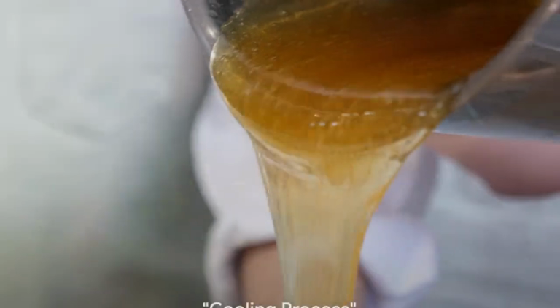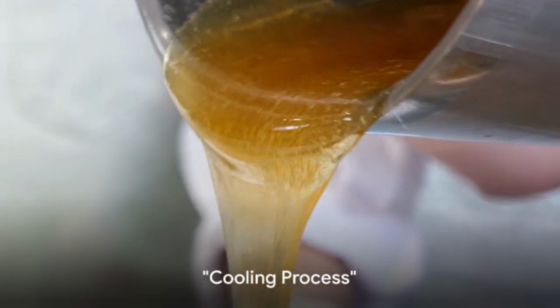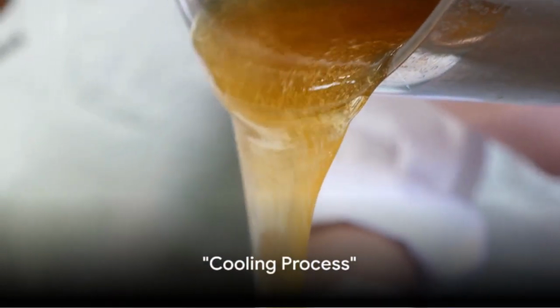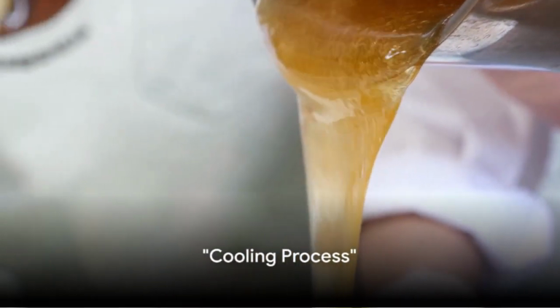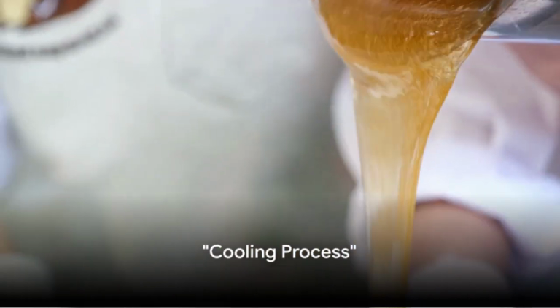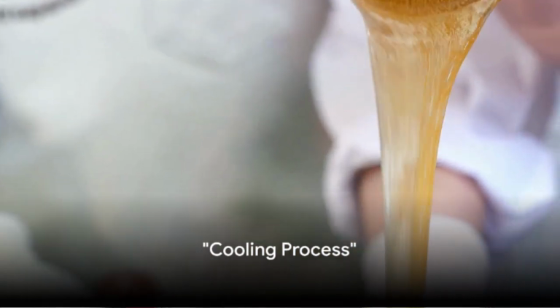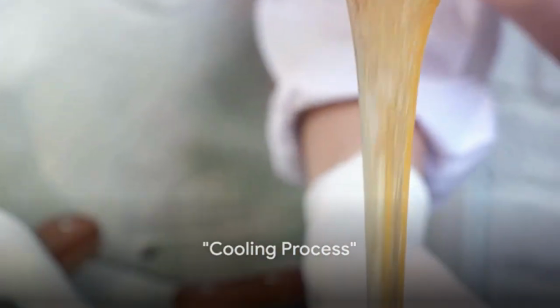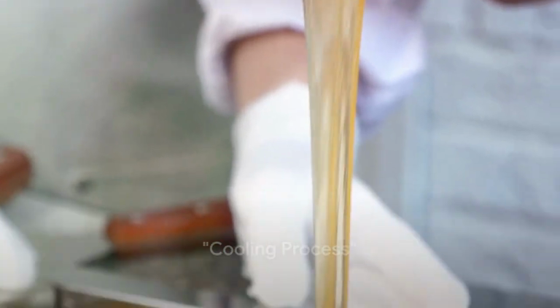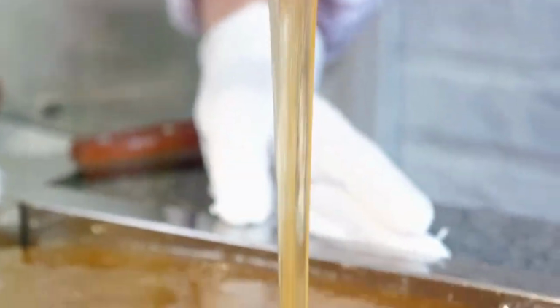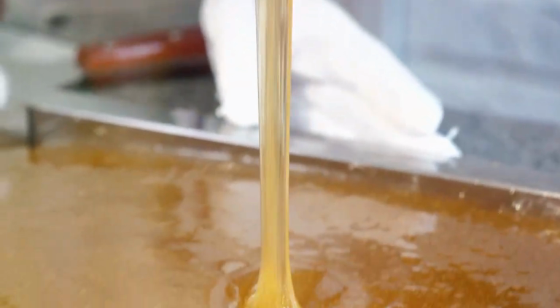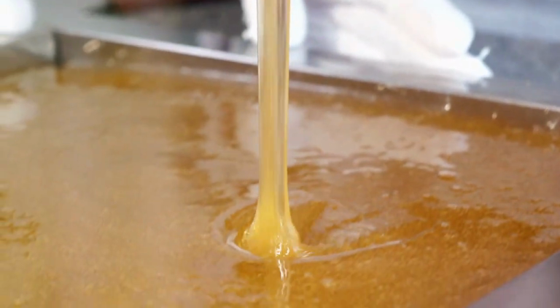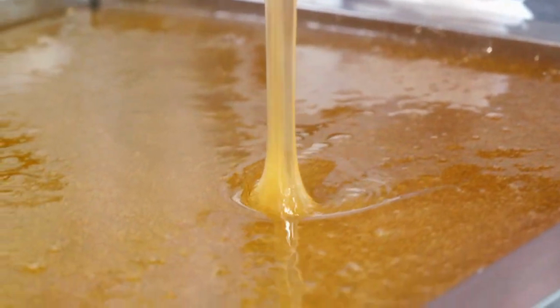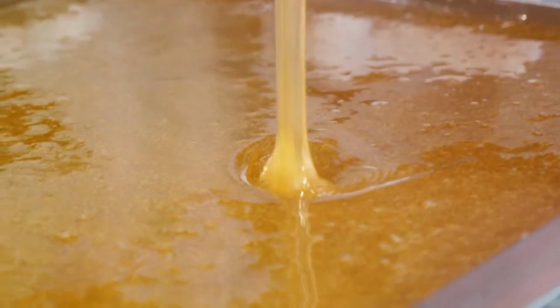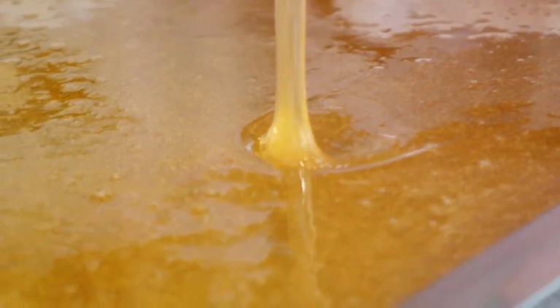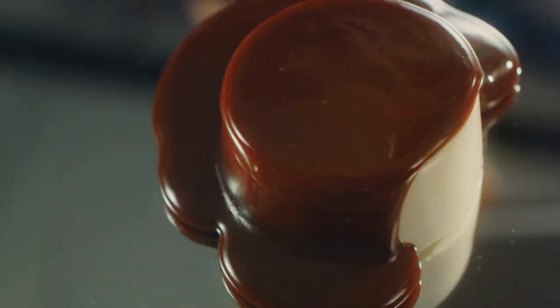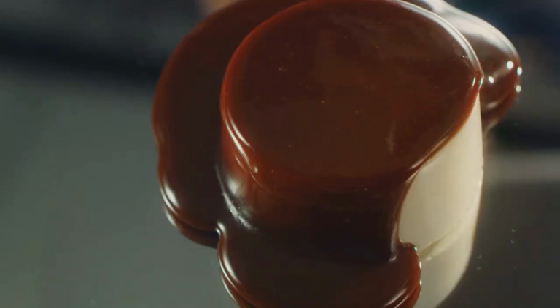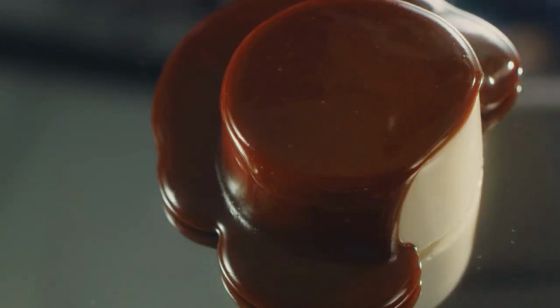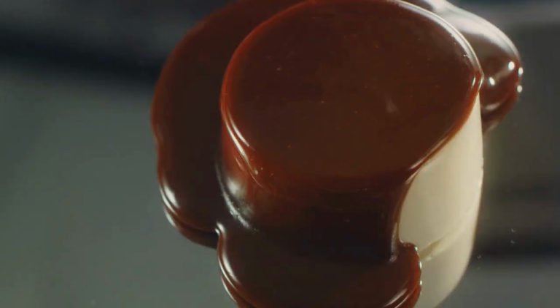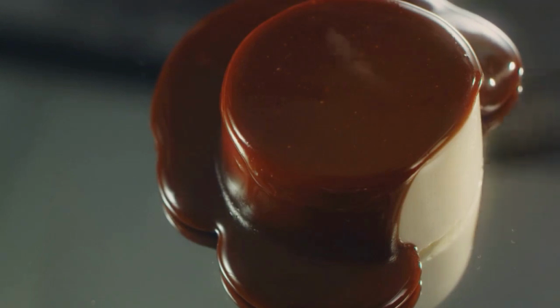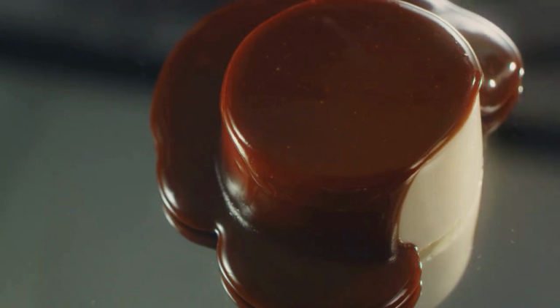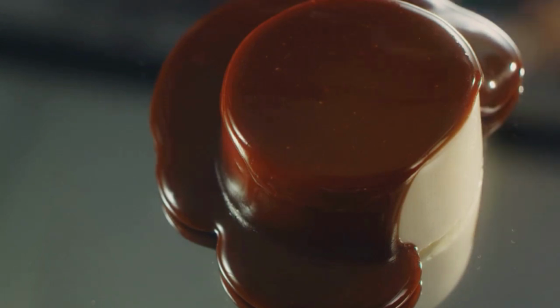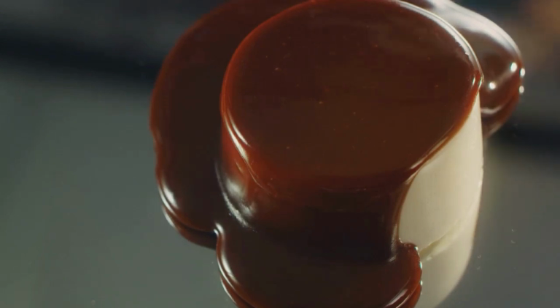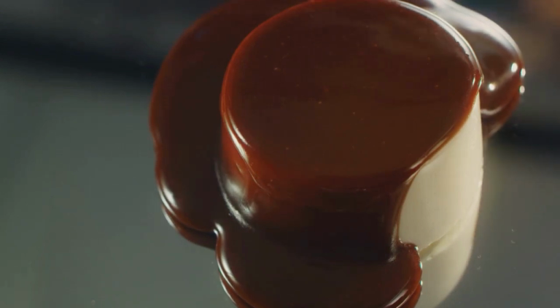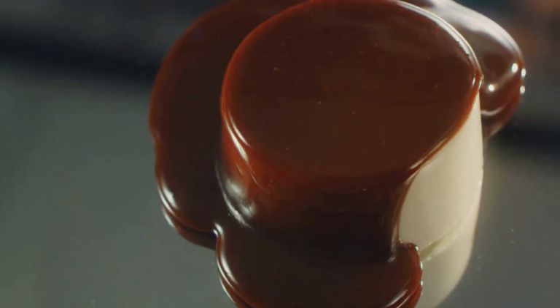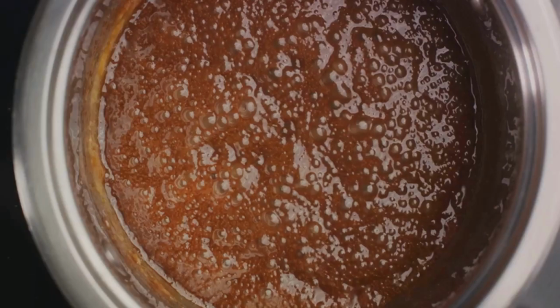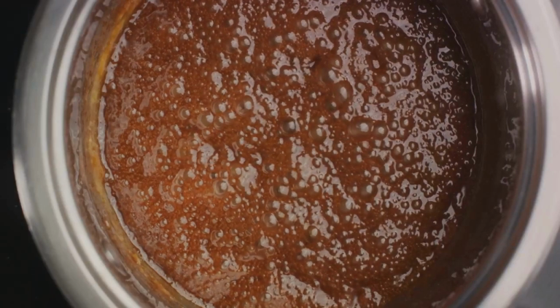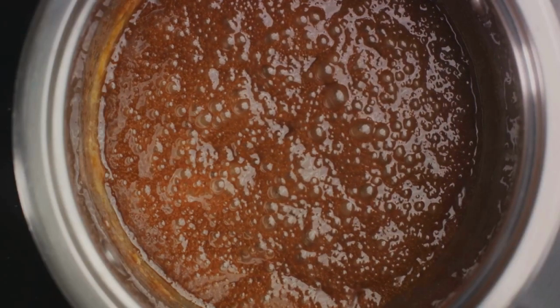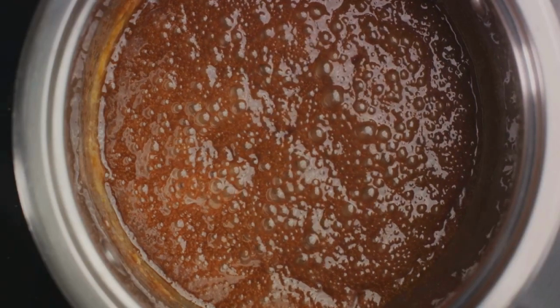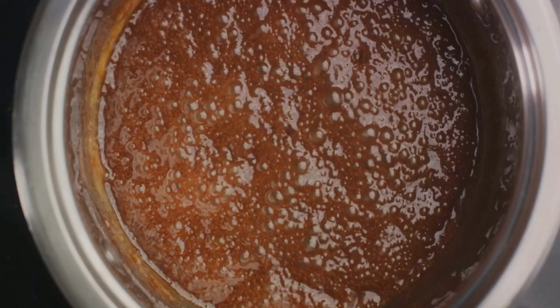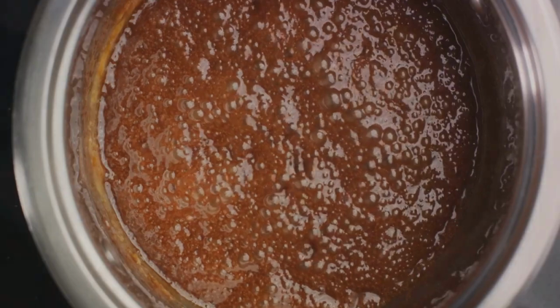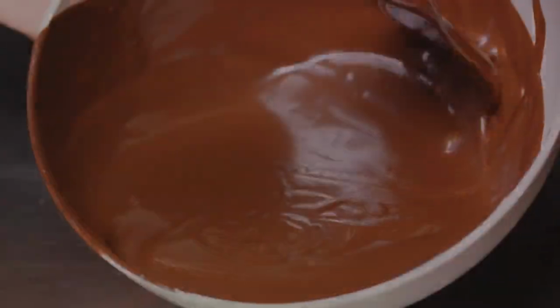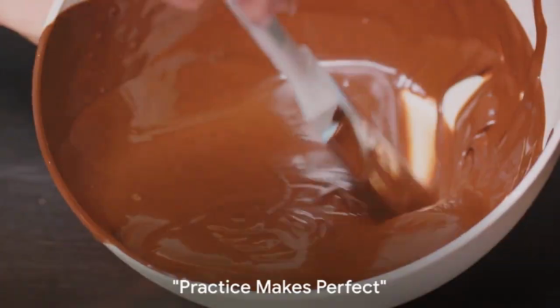The sixth secret is in the cooling process. Just as important as the cooking is letting your caramel cool properly. This can enhance both the texture and flavor, allowing it to reach a perfect consistency. So, give your caramel enough time to cool and set.